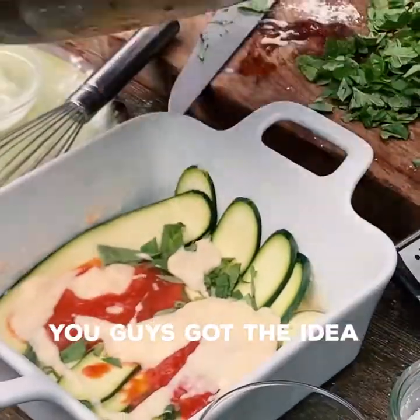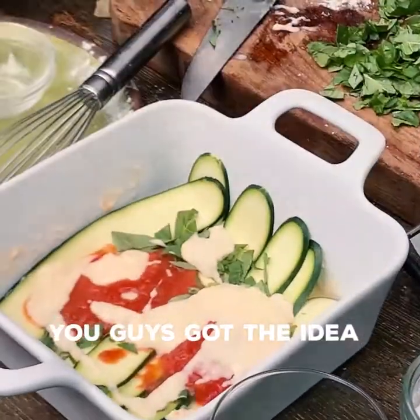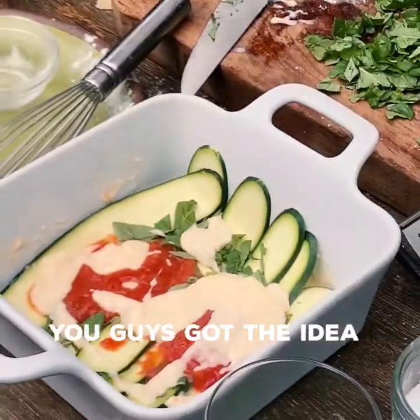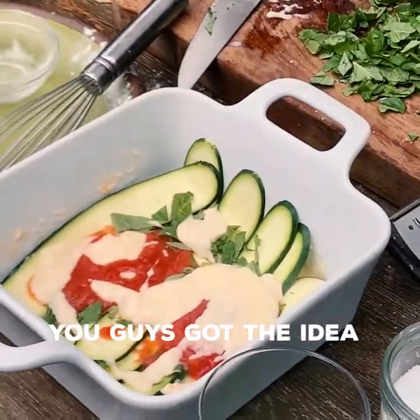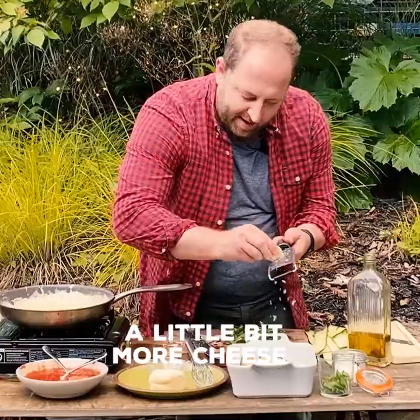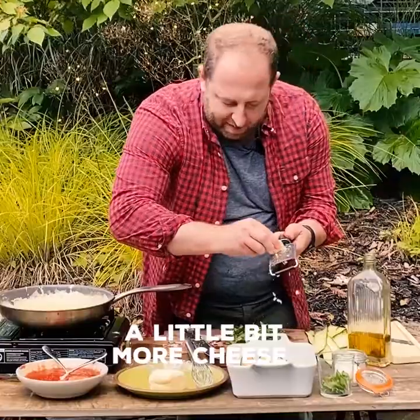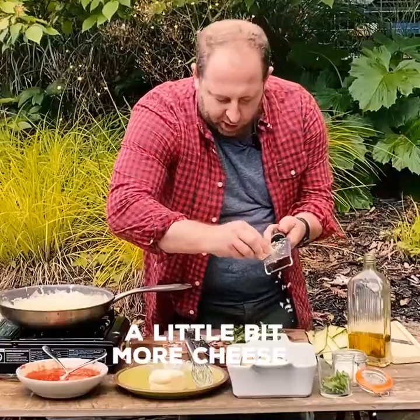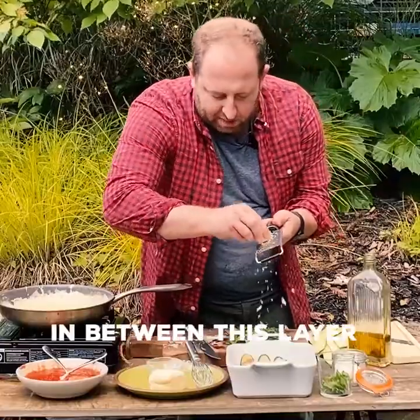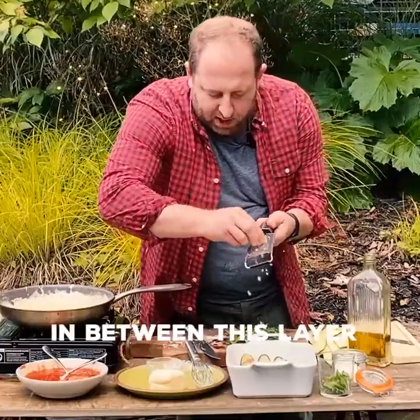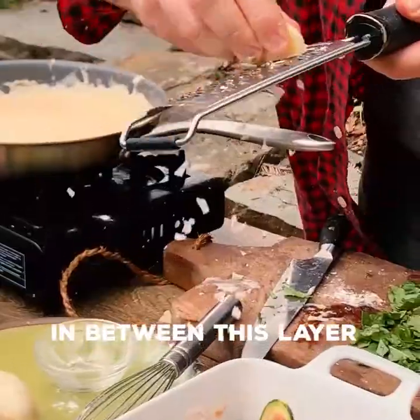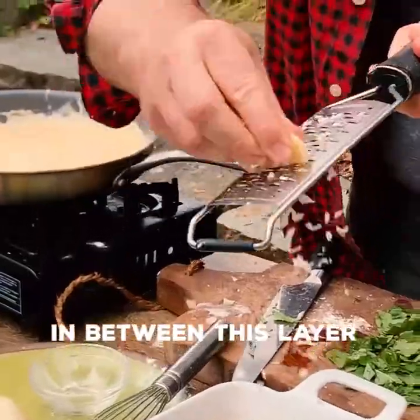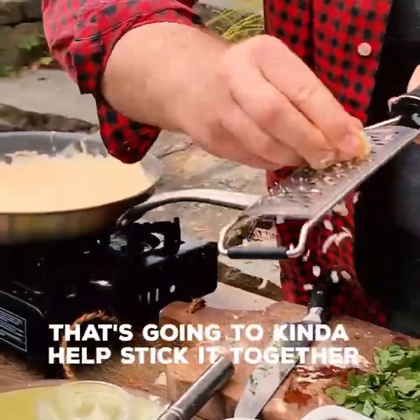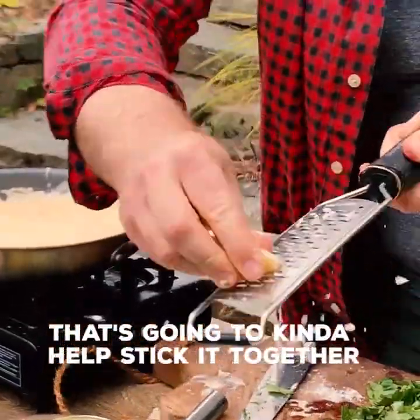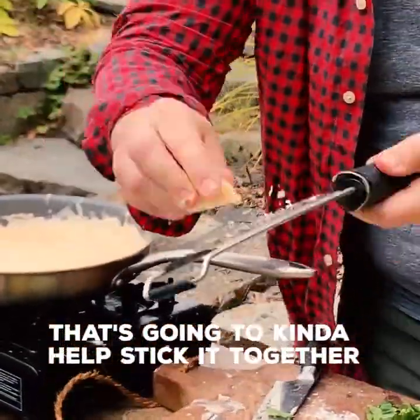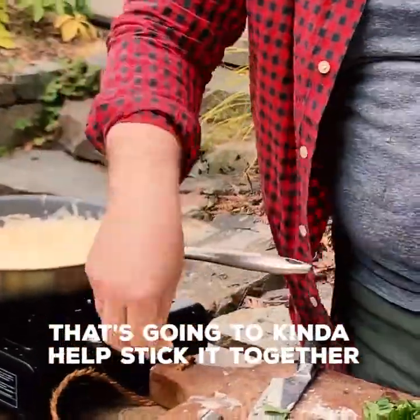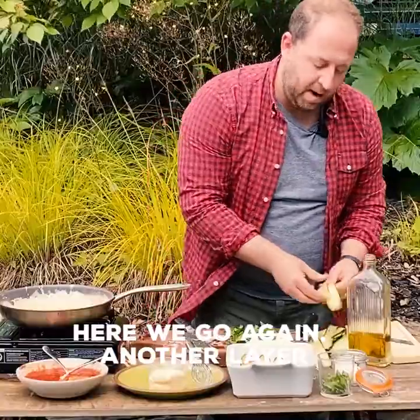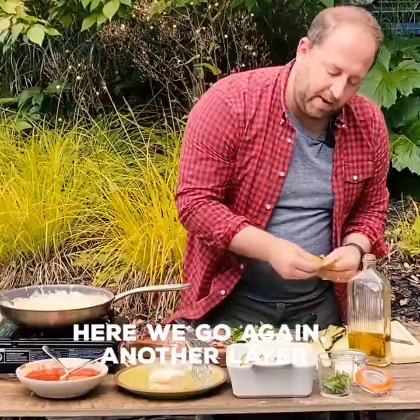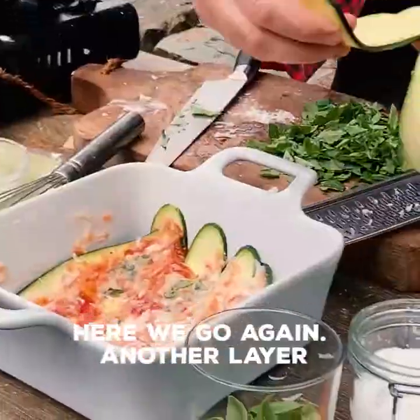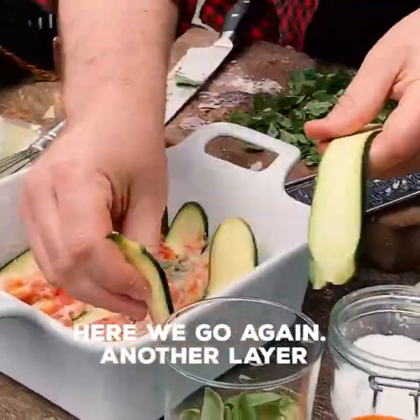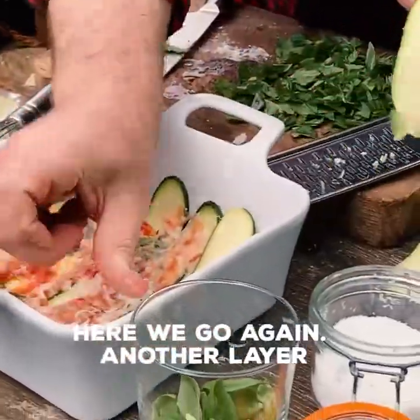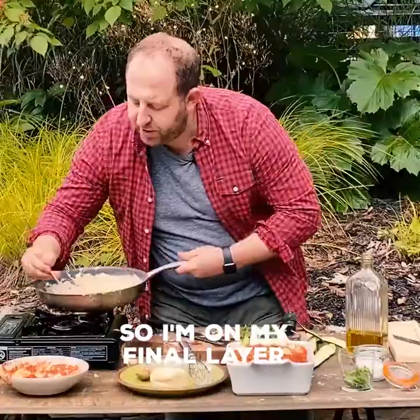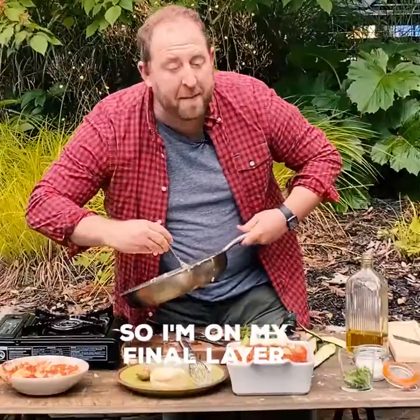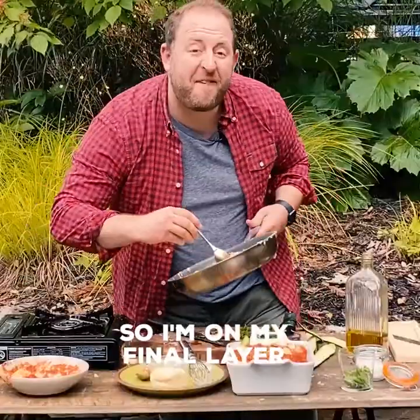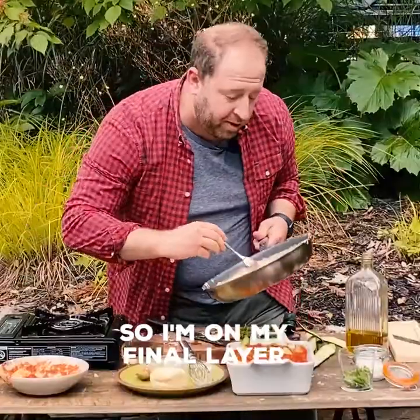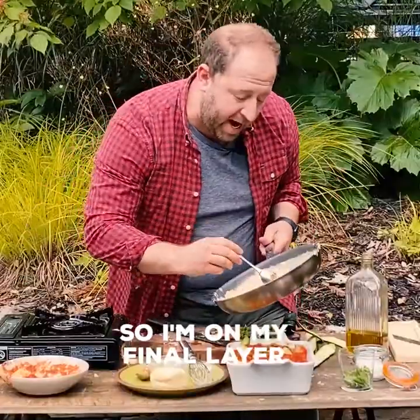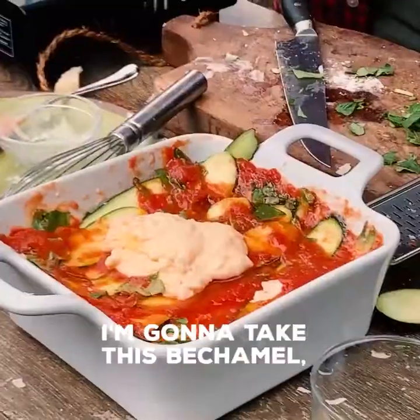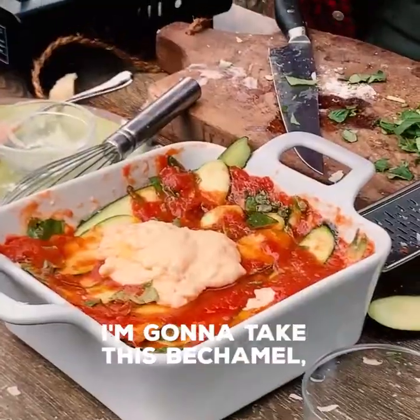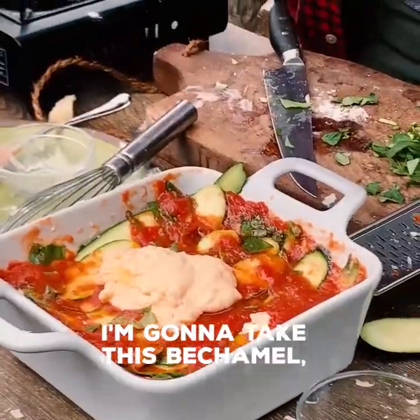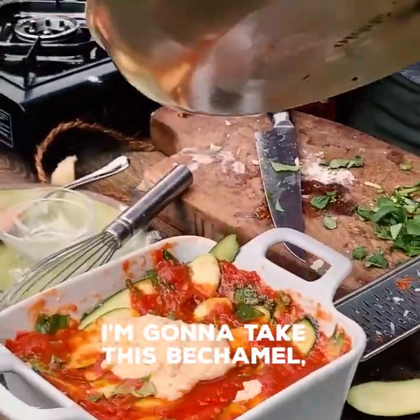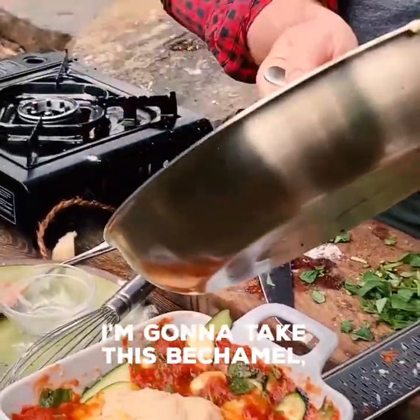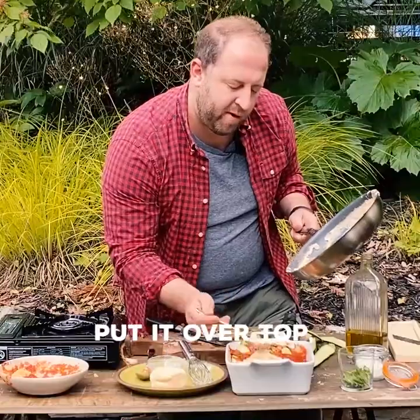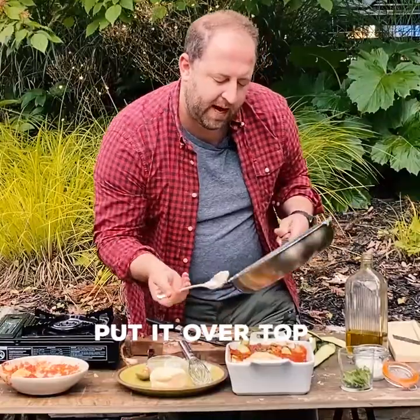You guys get the idea. A little bit more cheese in between each layer — this is going to help it stick together. And here we go again, another layer. I'm on my final layer, so I'm going to take this béchamel and put it over the top.